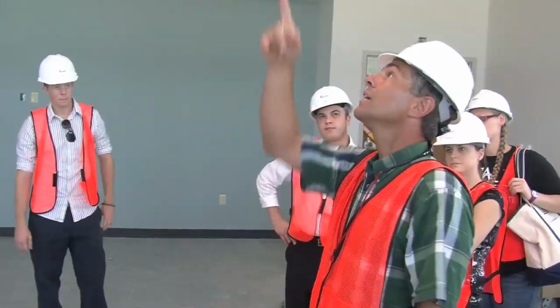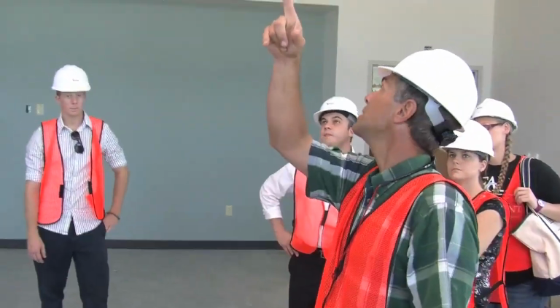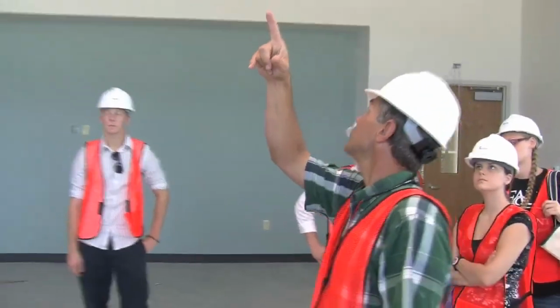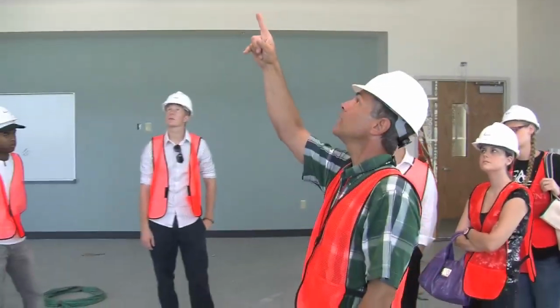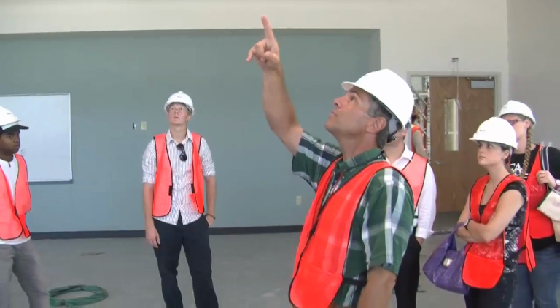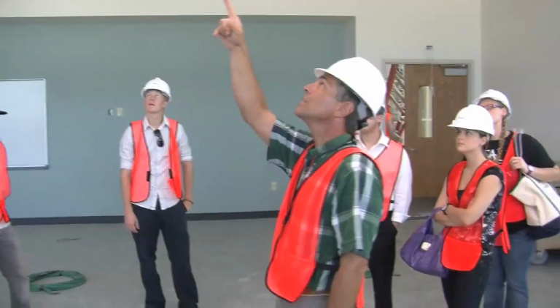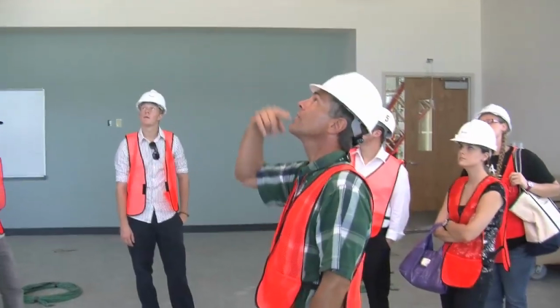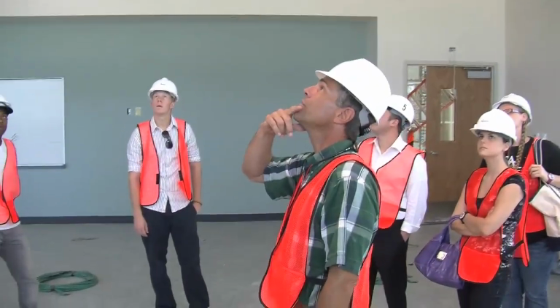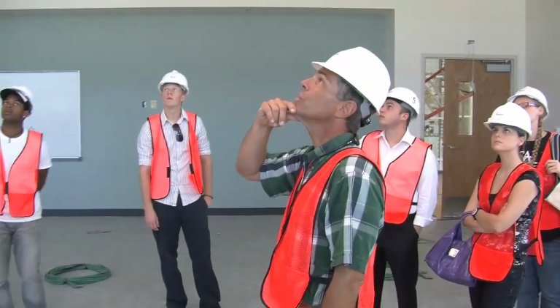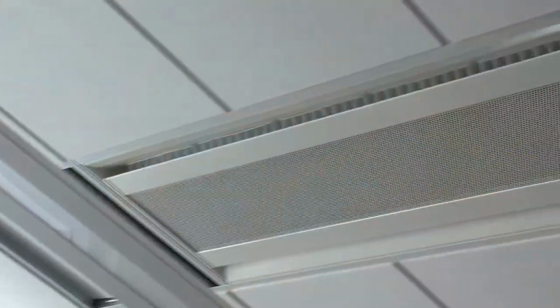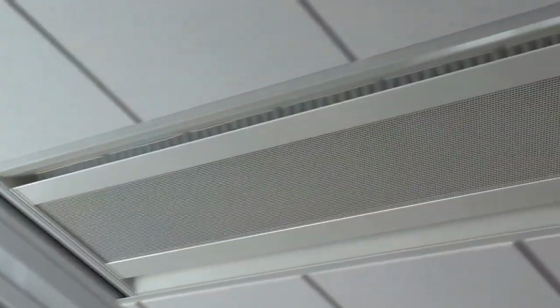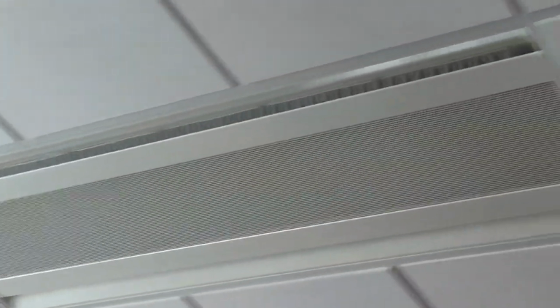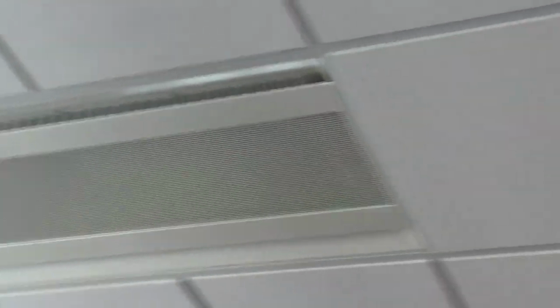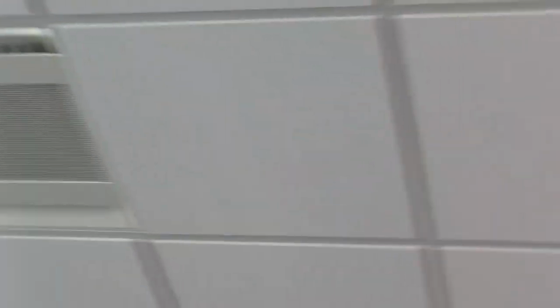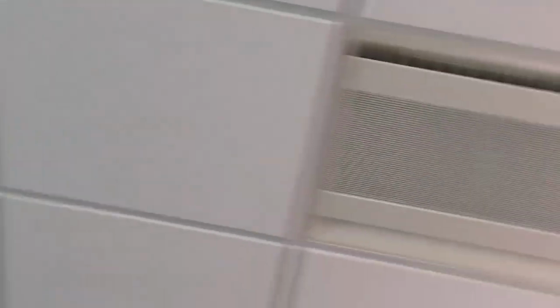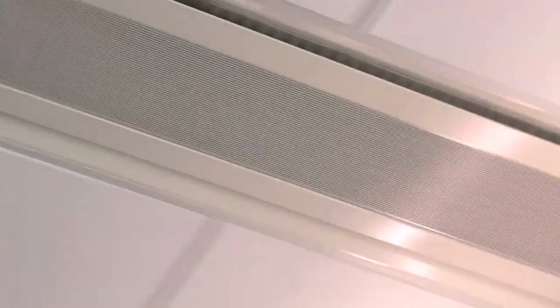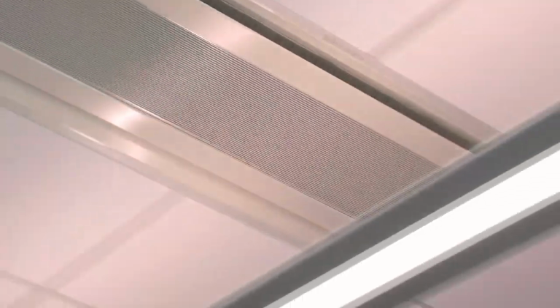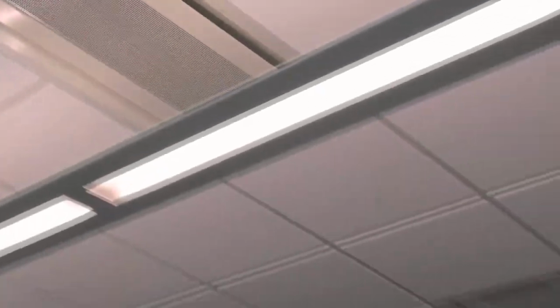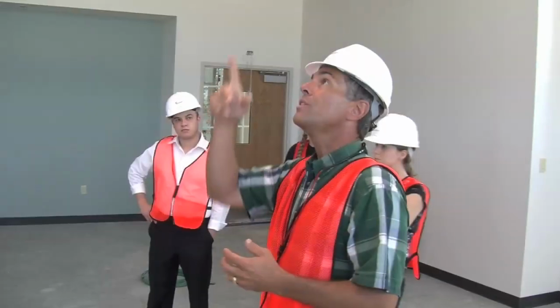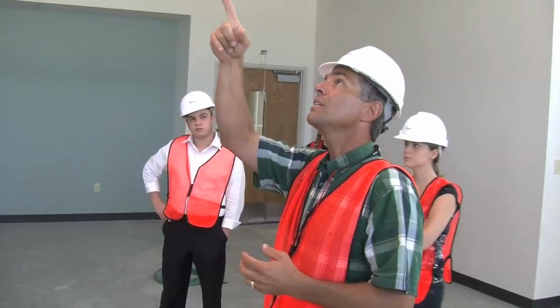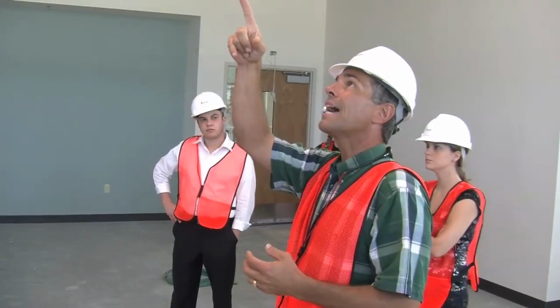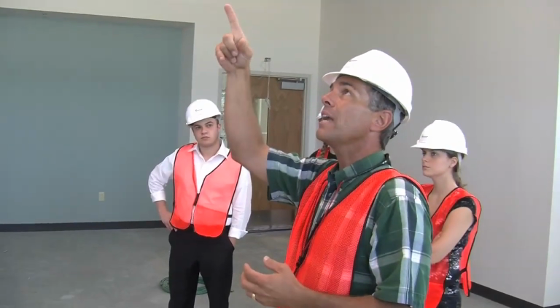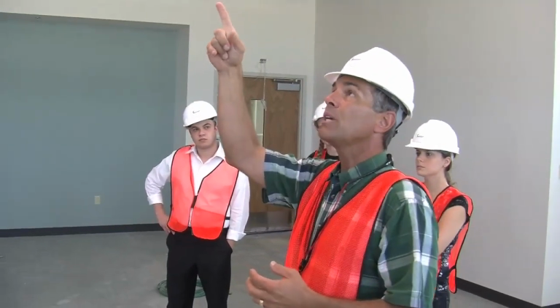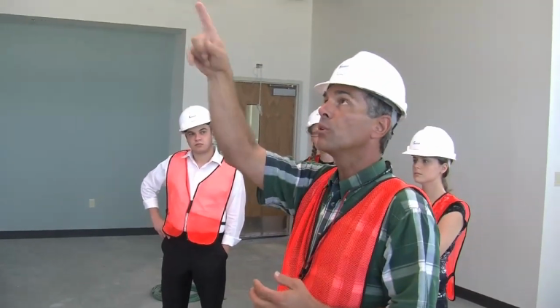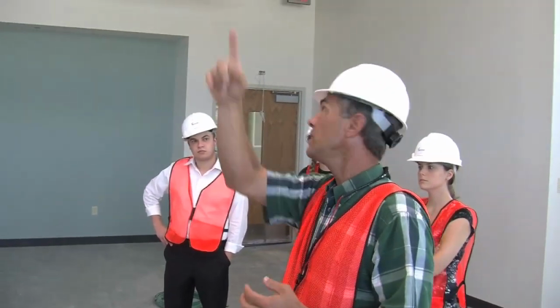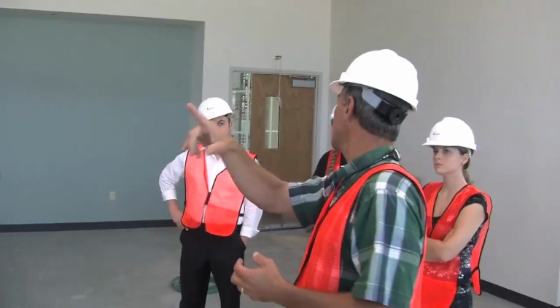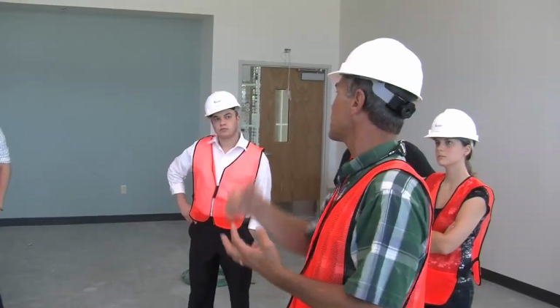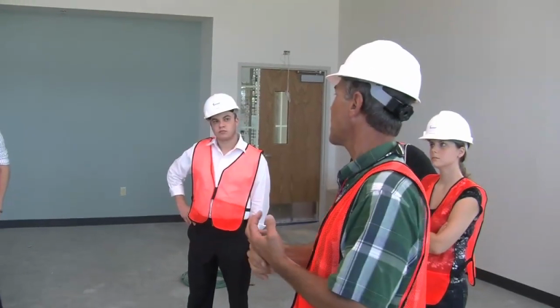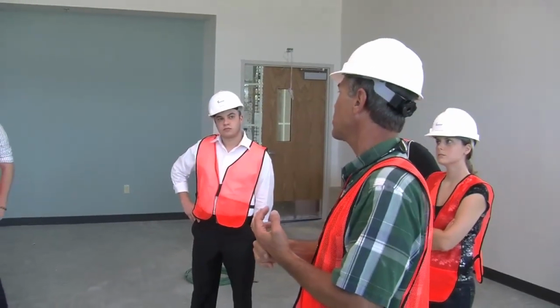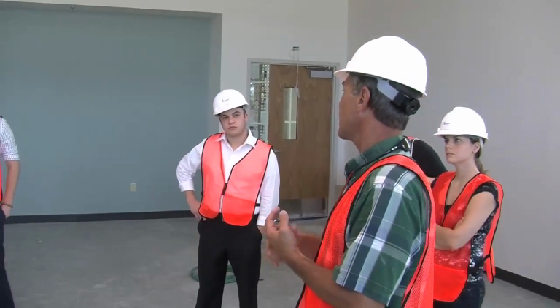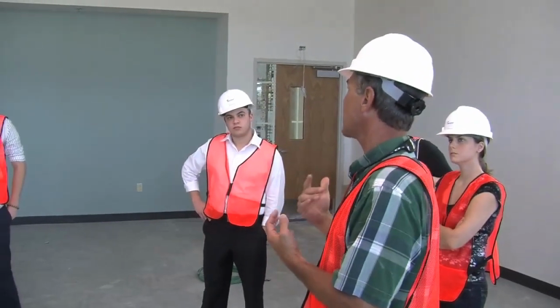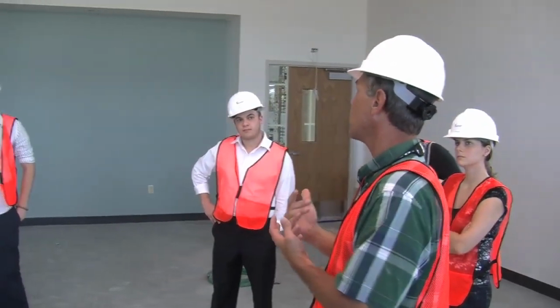These long things here are not conventional air conditioning vents — they're something called a chill beam. These things allow the air to be cooled right here in the room, so it saves a lot of energy and a lot of duct losses.